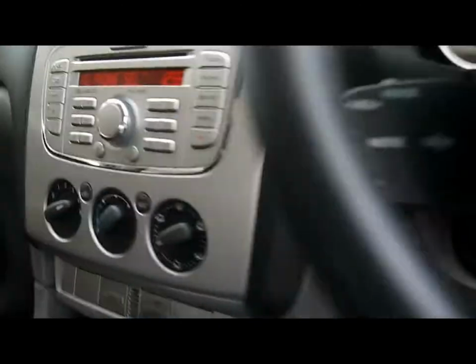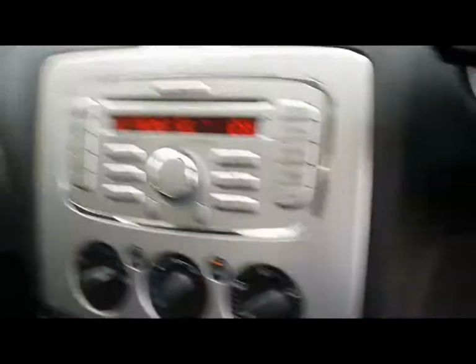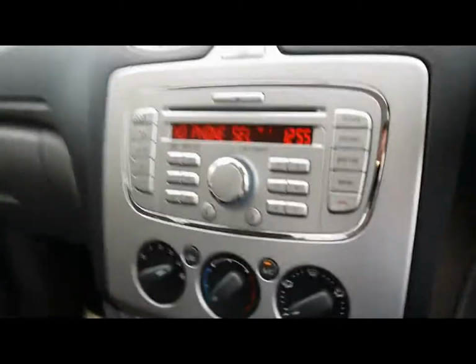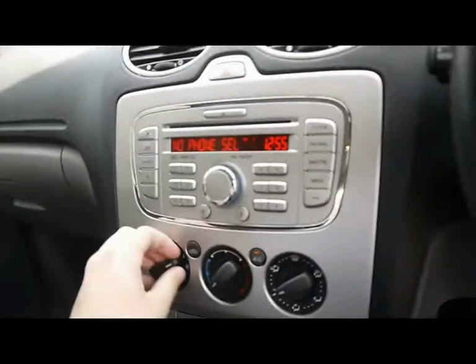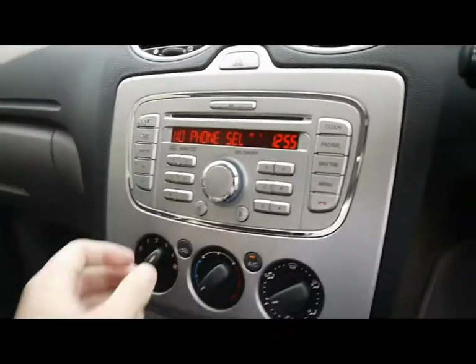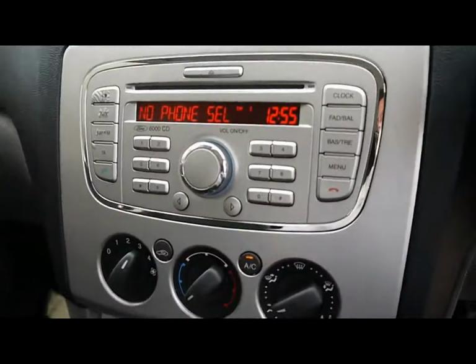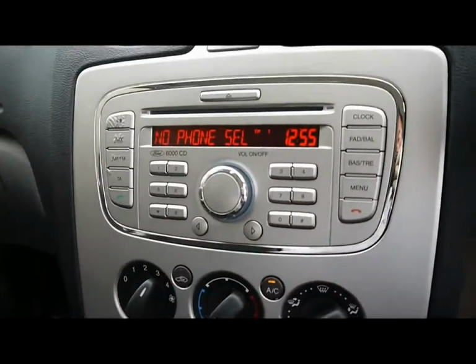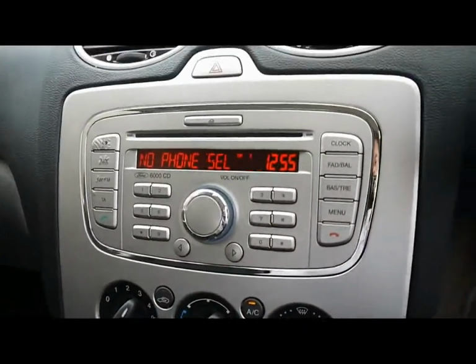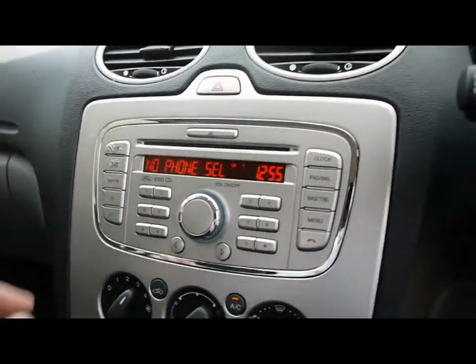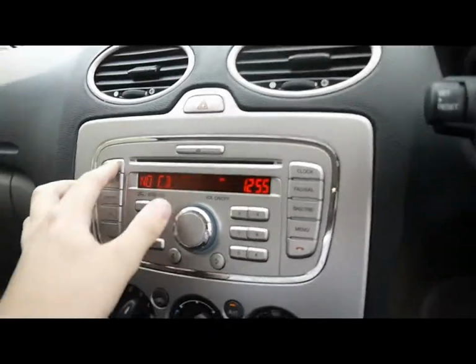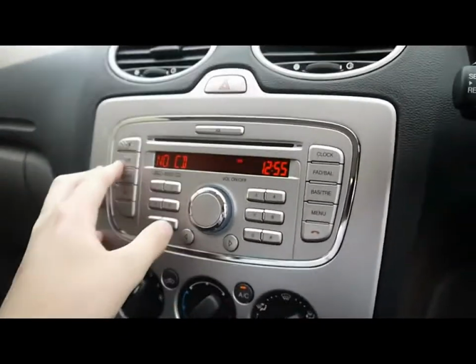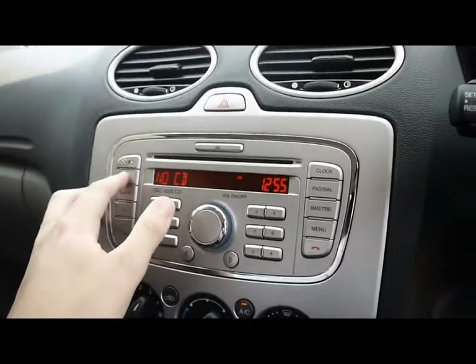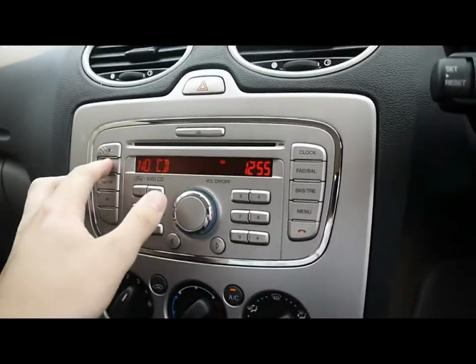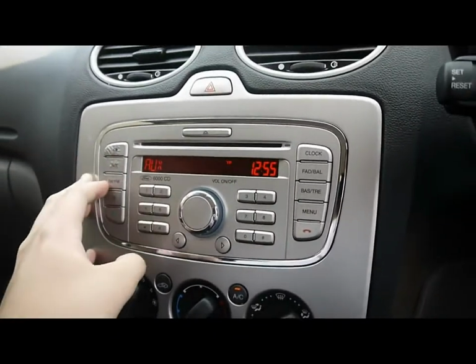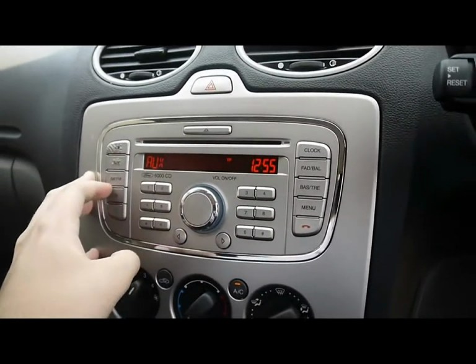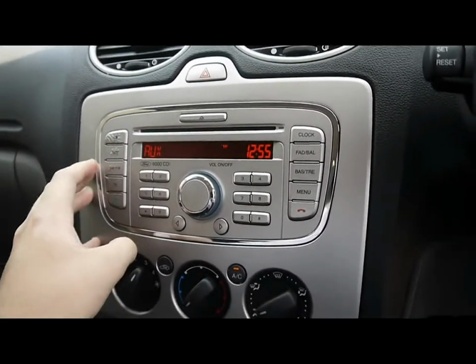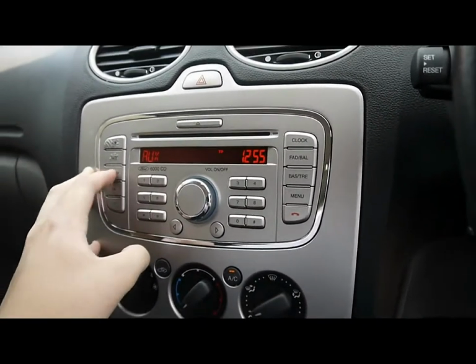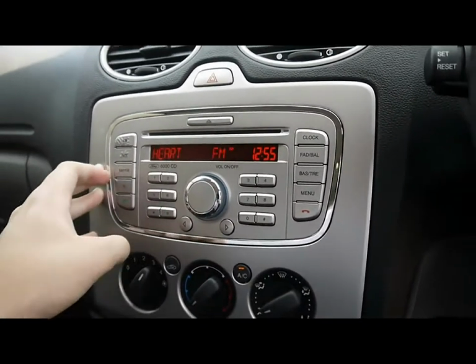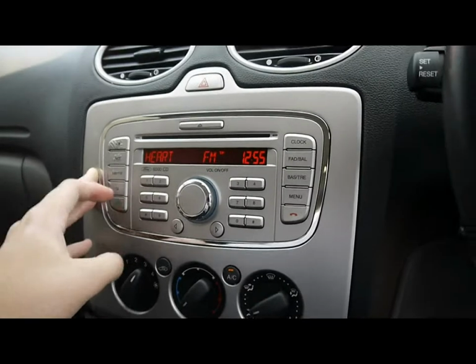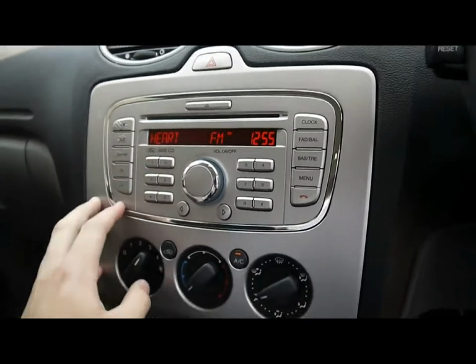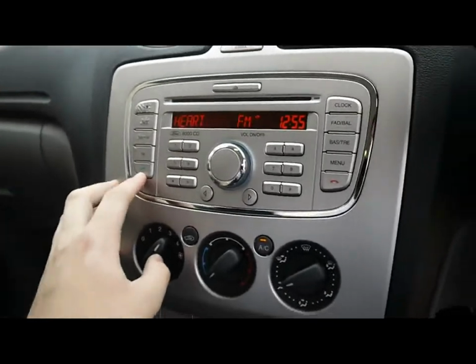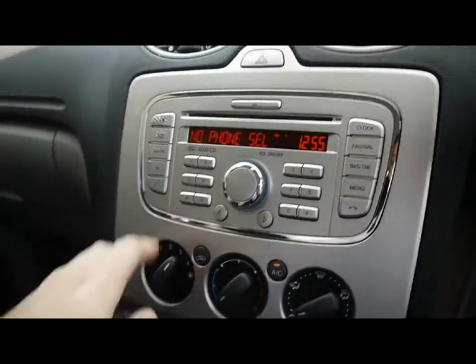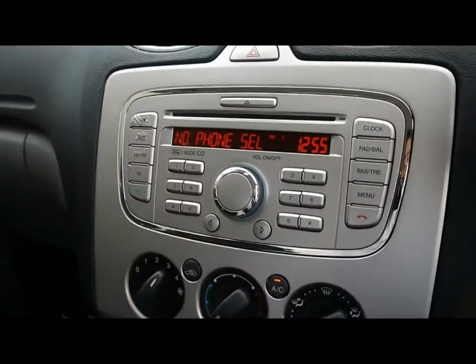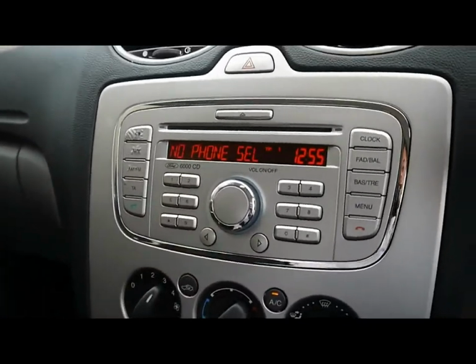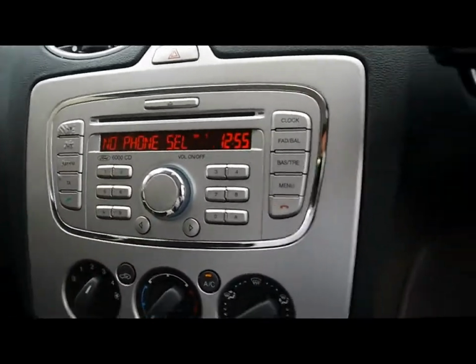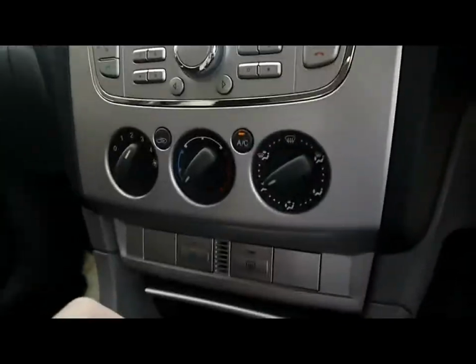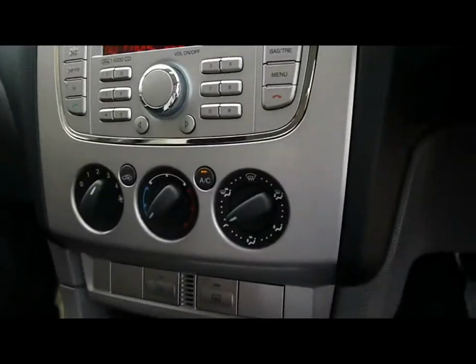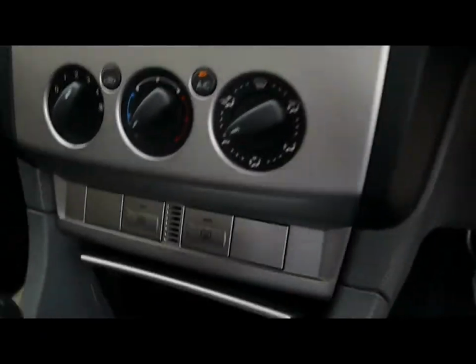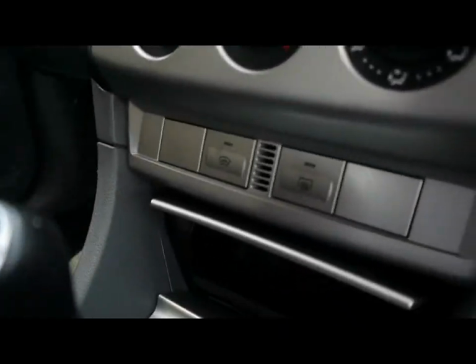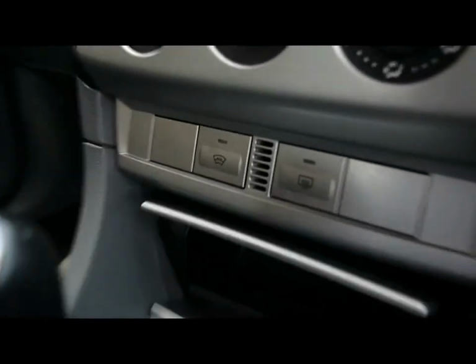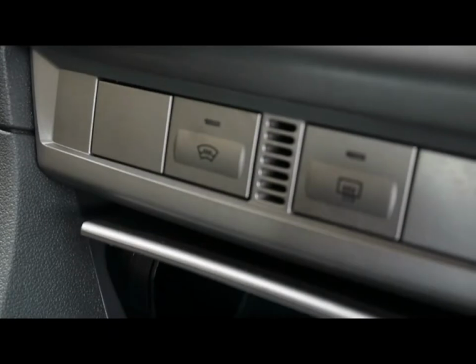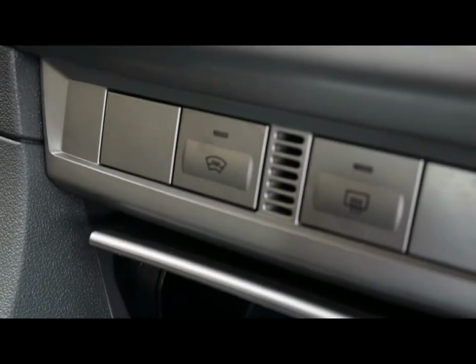We've got a Ford 6000 CD entertainment system with a CD player, auxiliary input, and a radio. There's also Bluetooth phone connectivity. The unit is in great condition, with the Ford logo on the front windscreen.